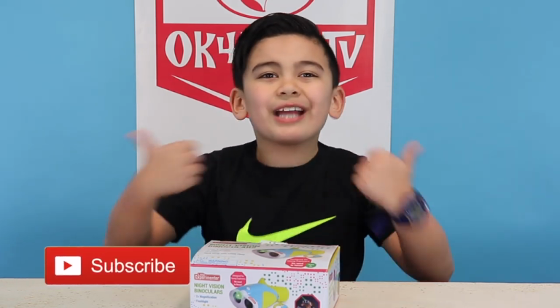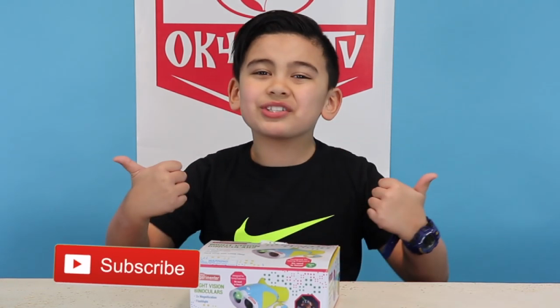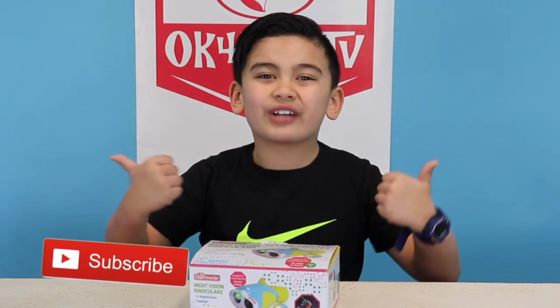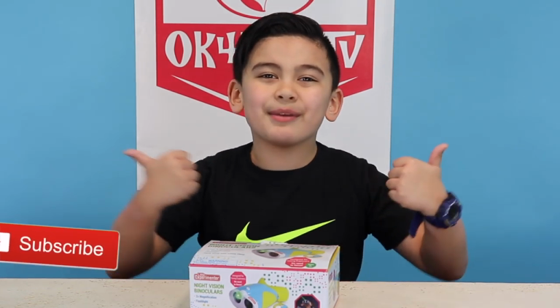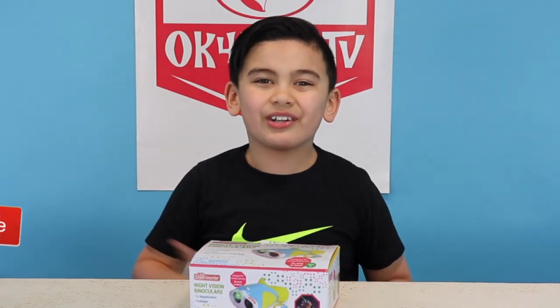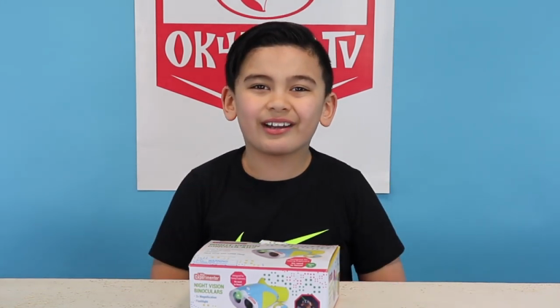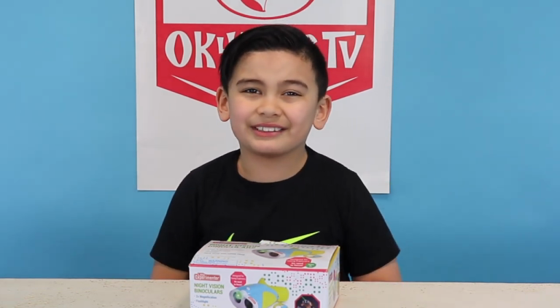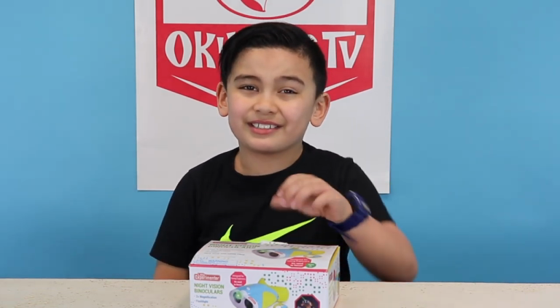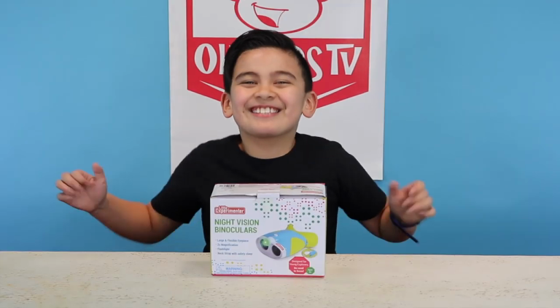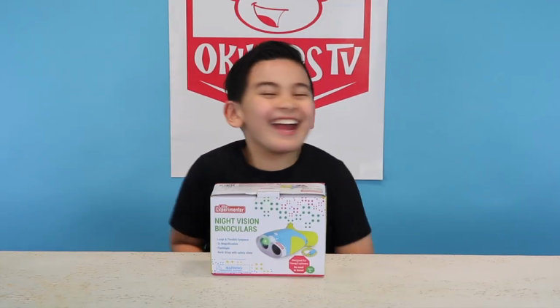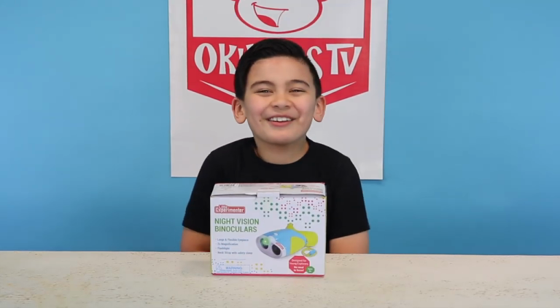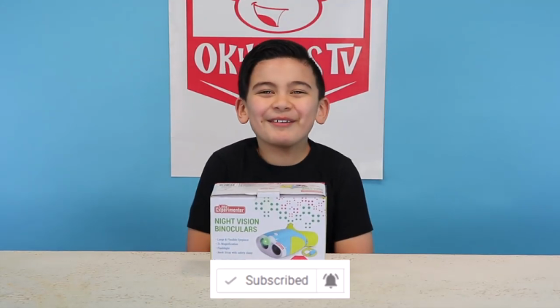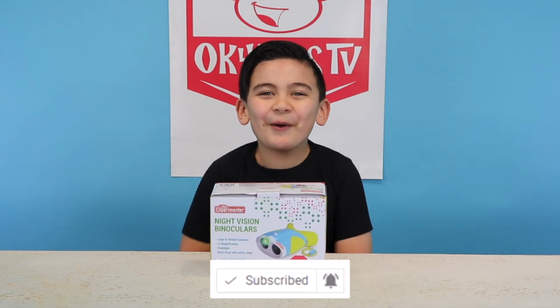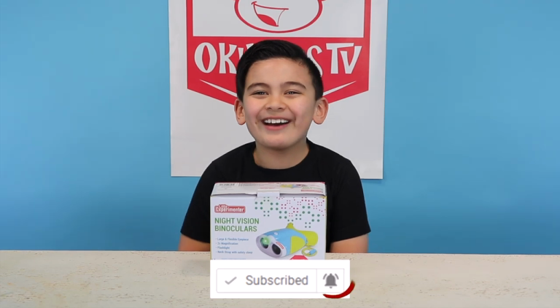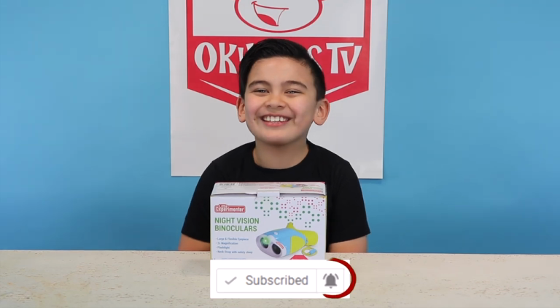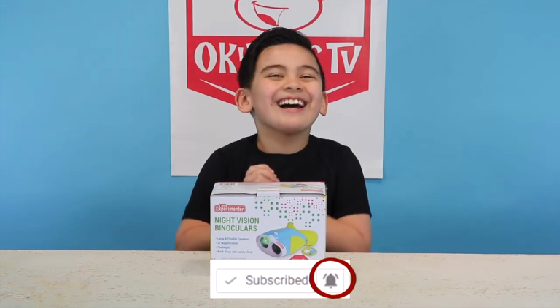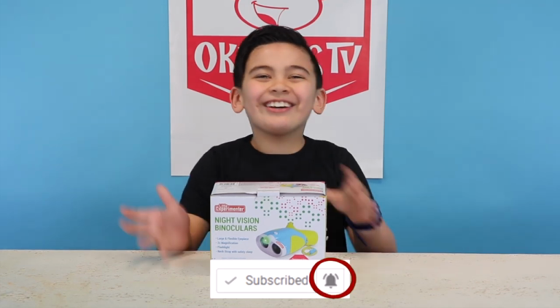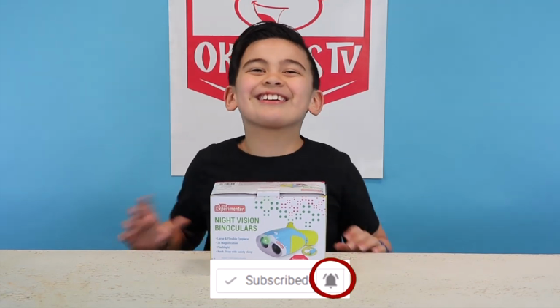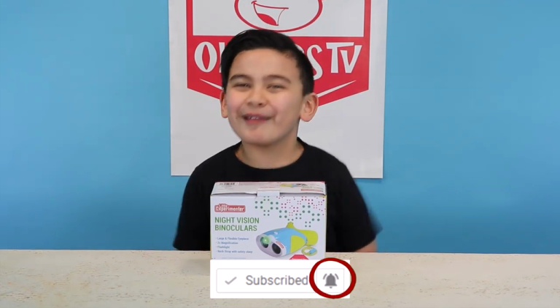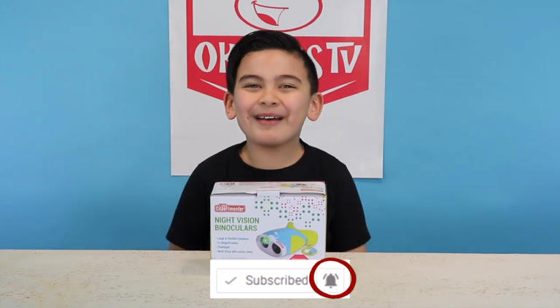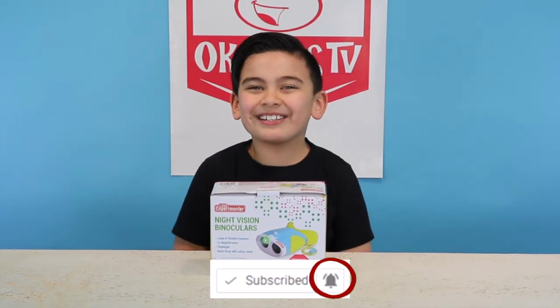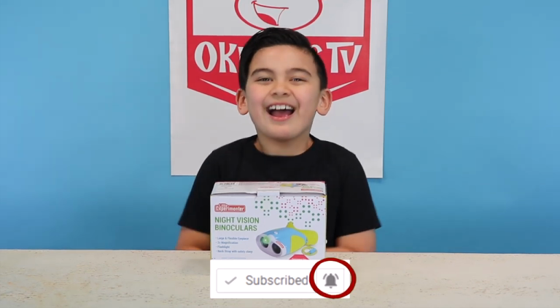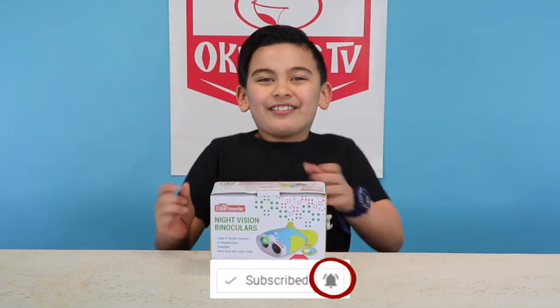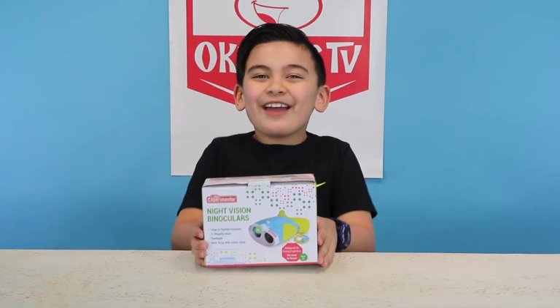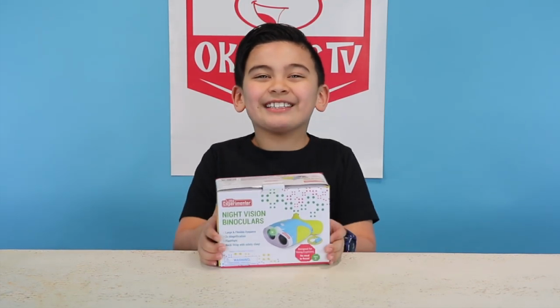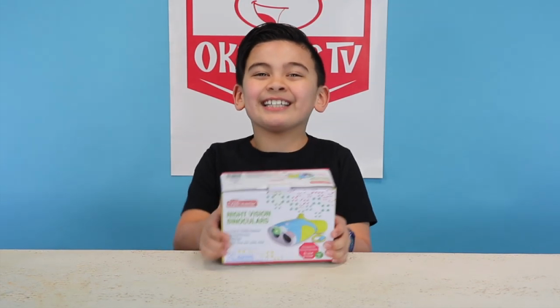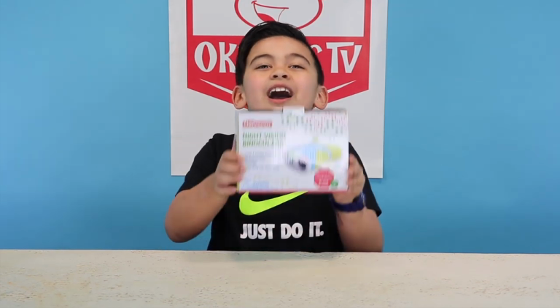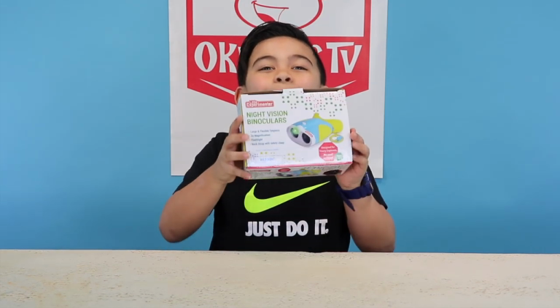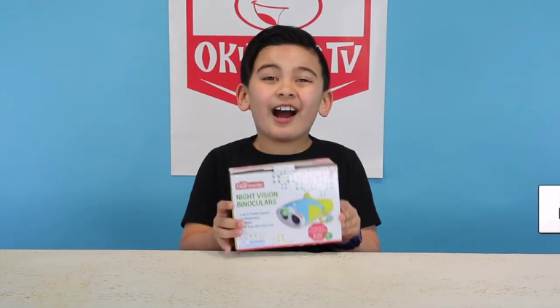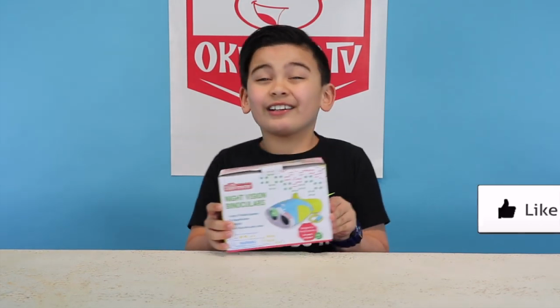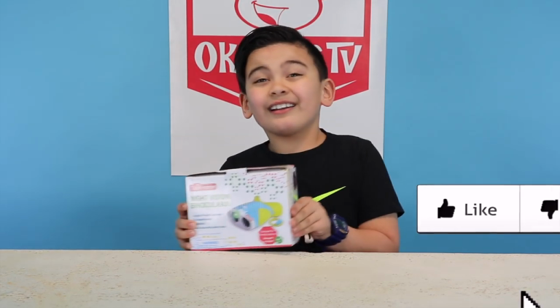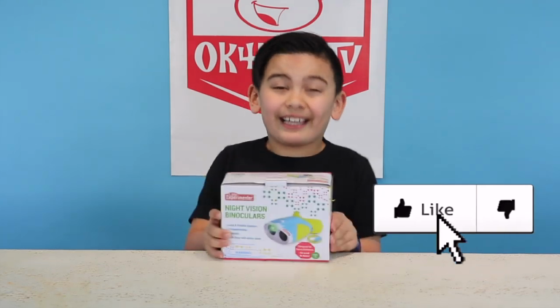So make sure to subscribe and turn on notifications. Today we are going to be opening up this little experimenter night vision binocular kit.